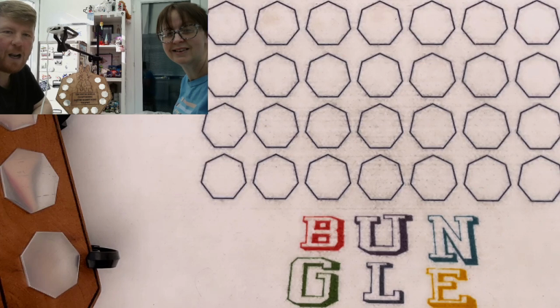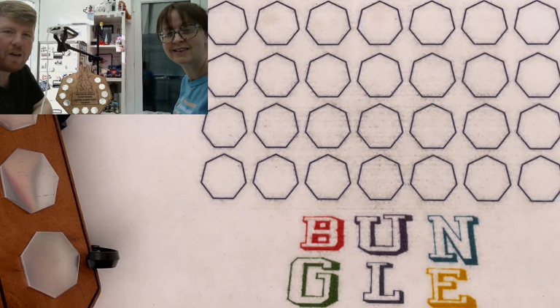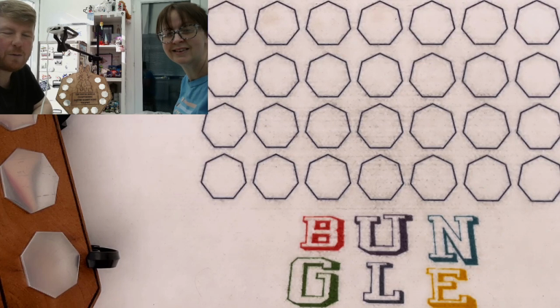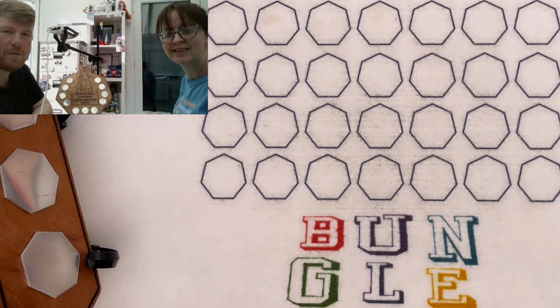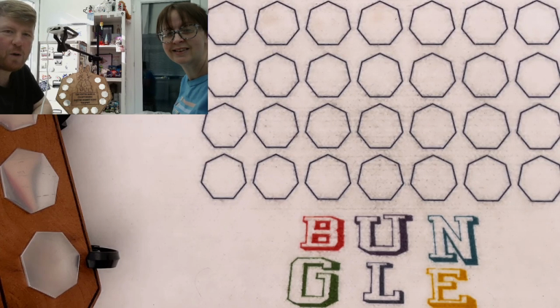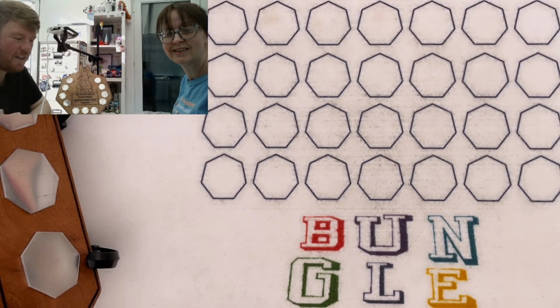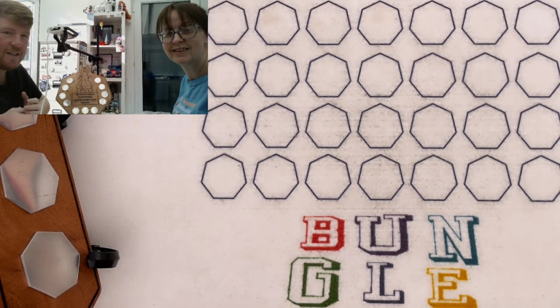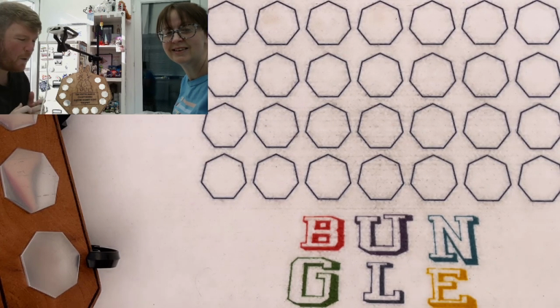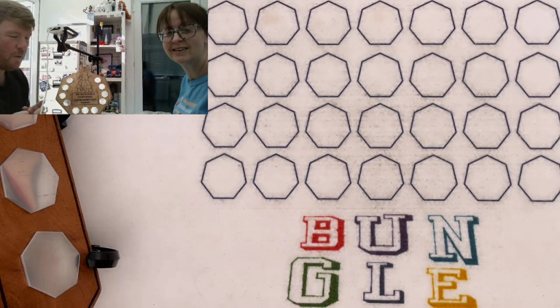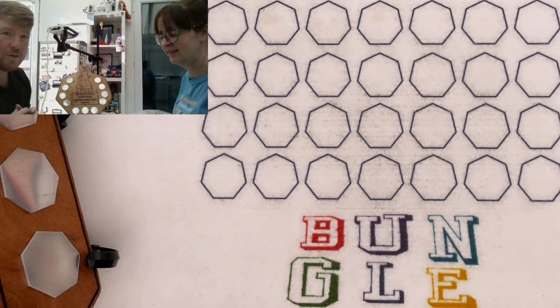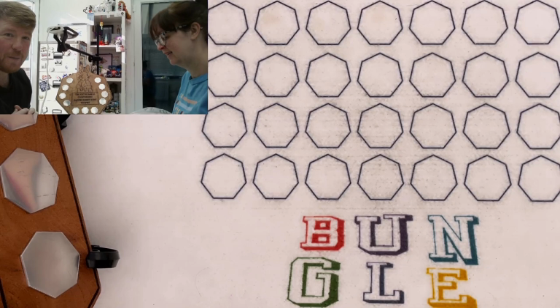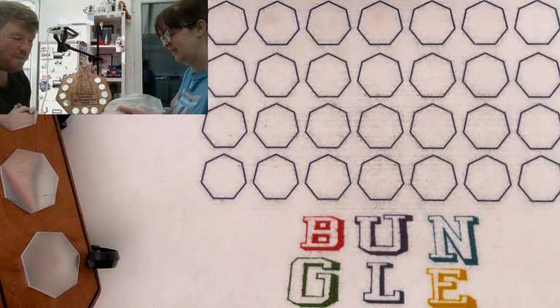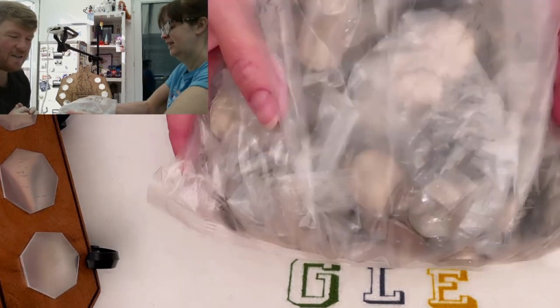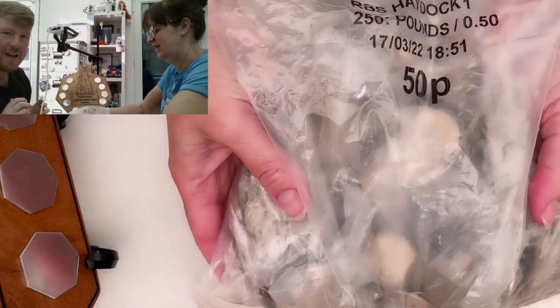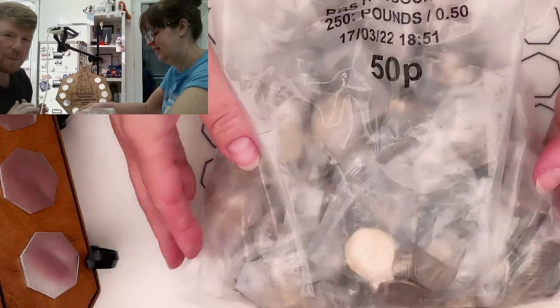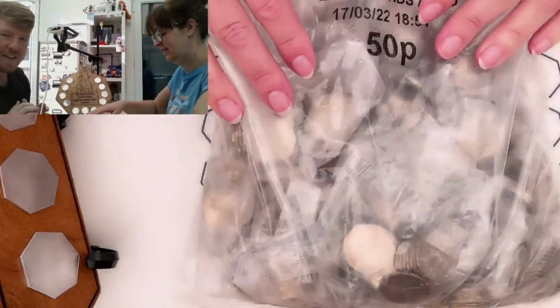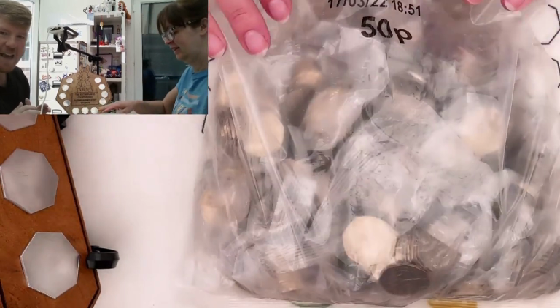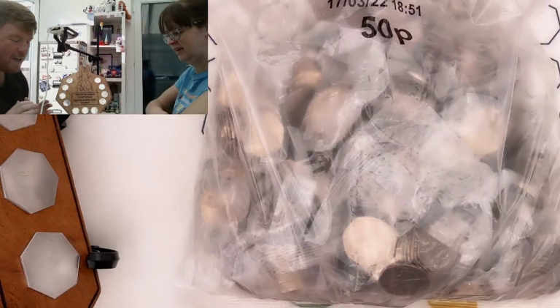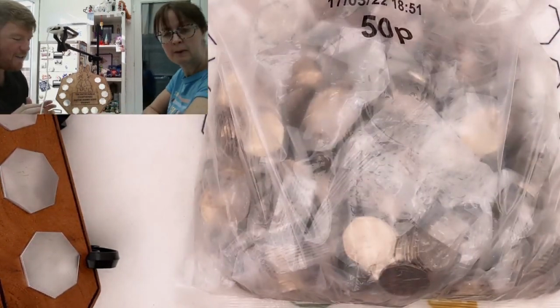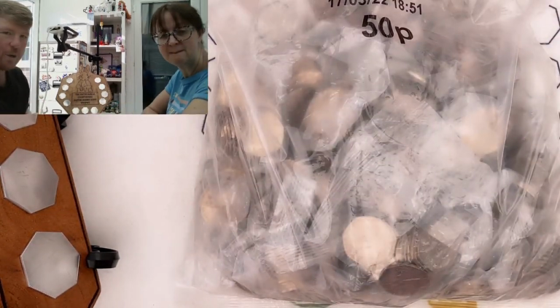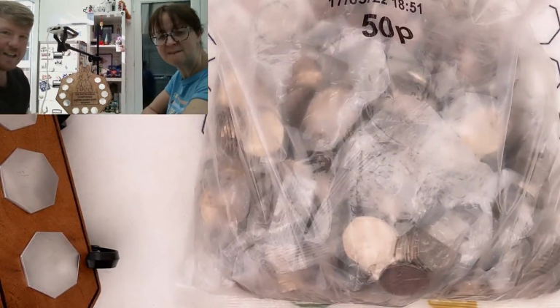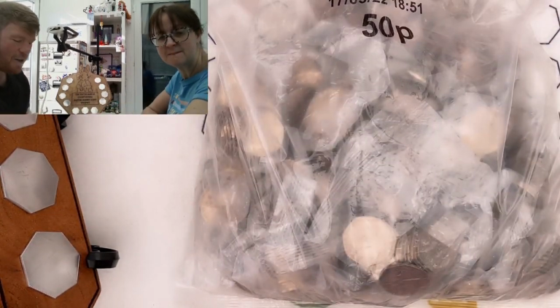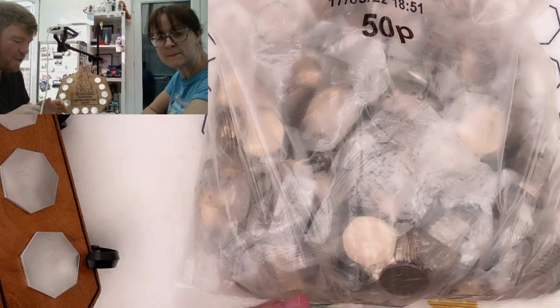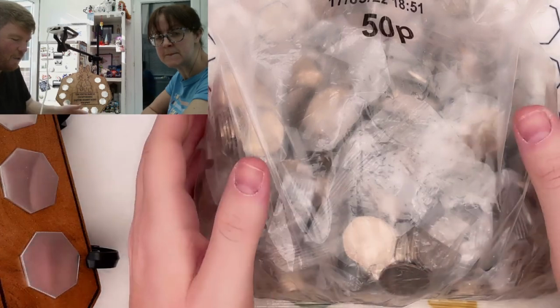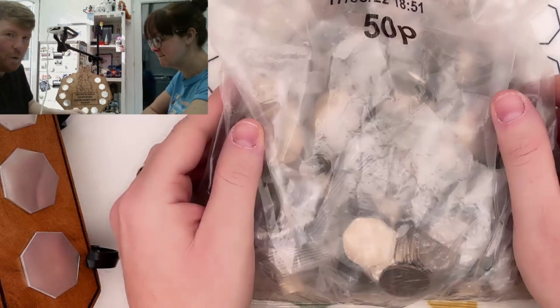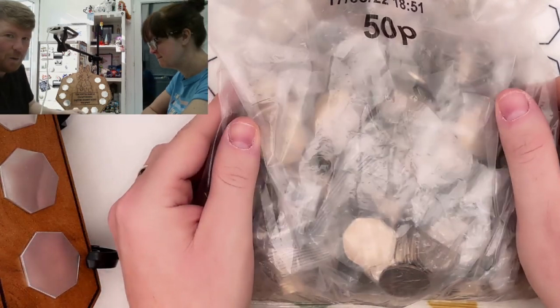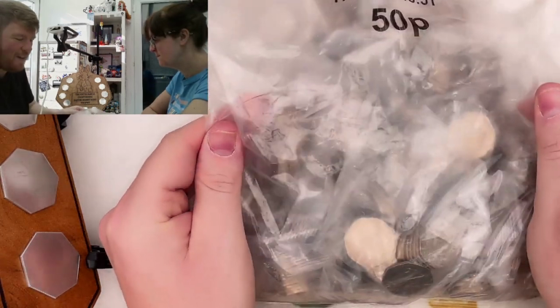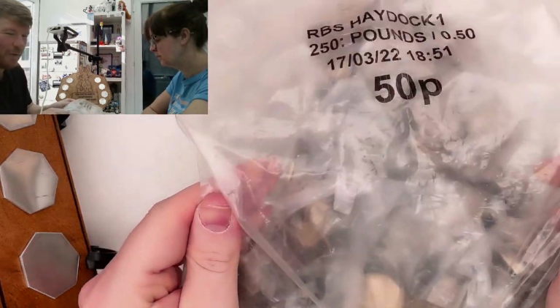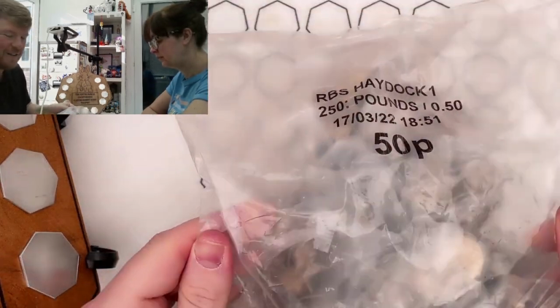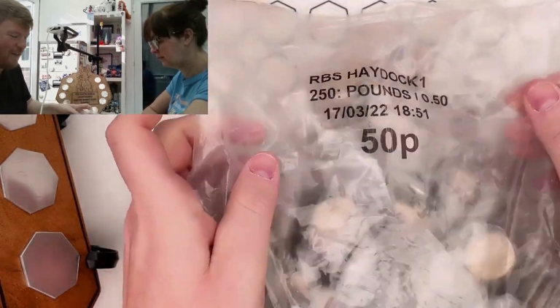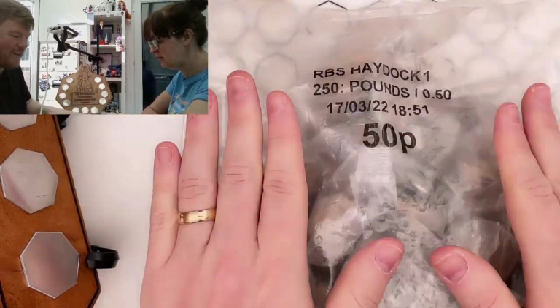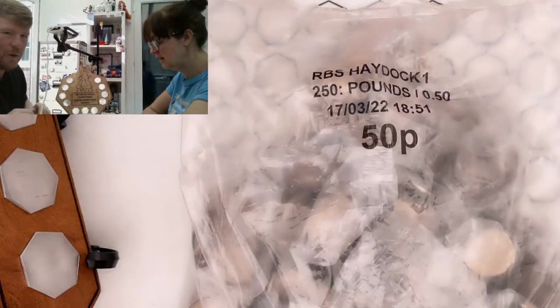Hello everybody and welcome to another episode of Bungle Collects. Today we're going to be going through £250 on the 50 pences and we're playing the Keith Elric Easter Bunny Challenge. Third year in a row, hopefully we're going to win for three years in a row.